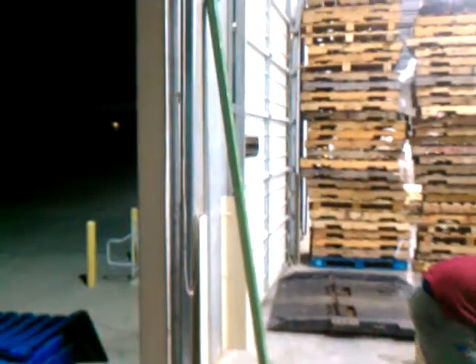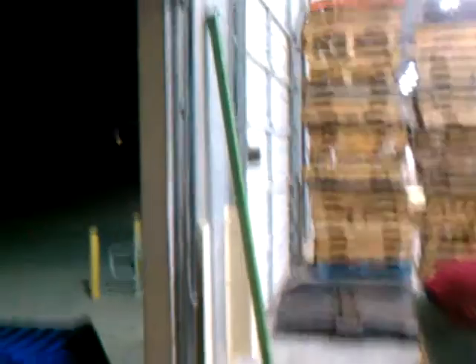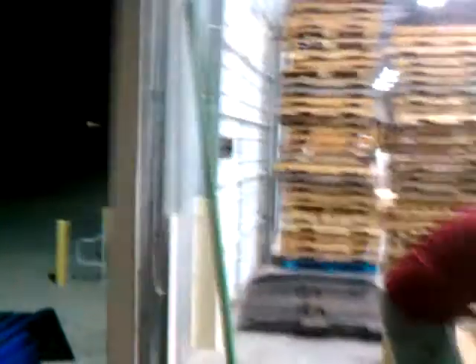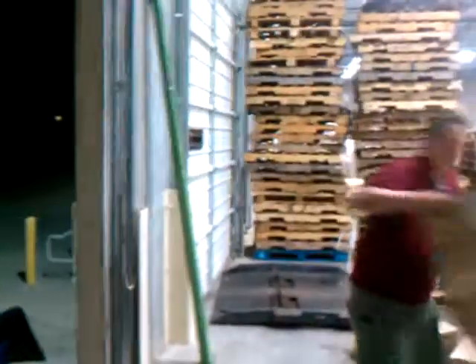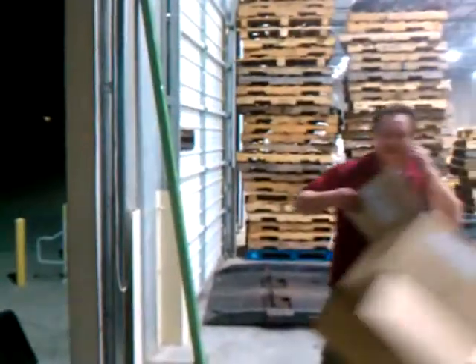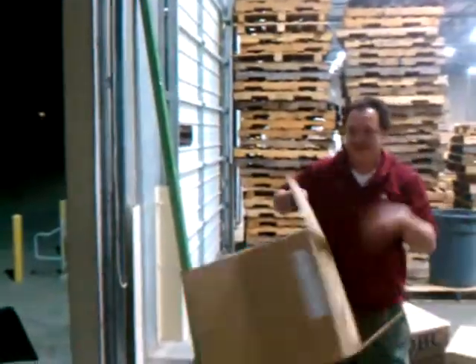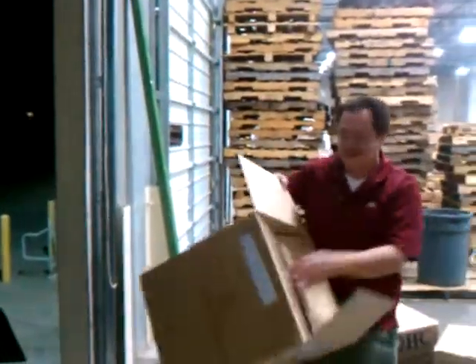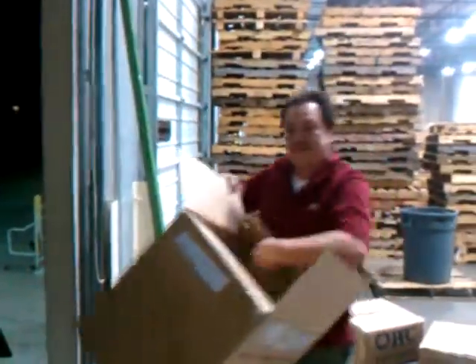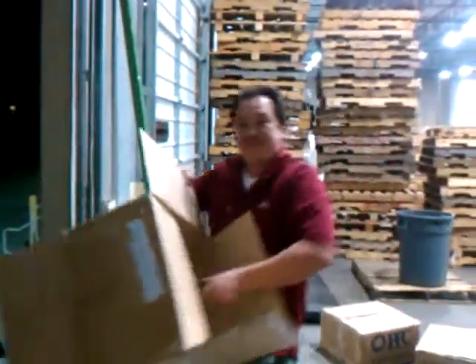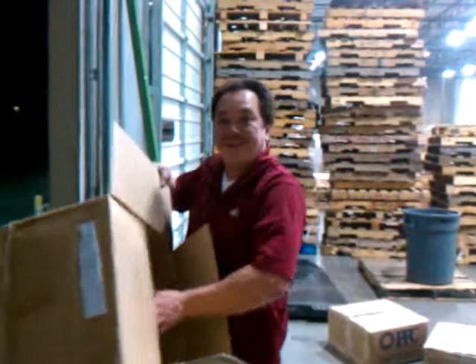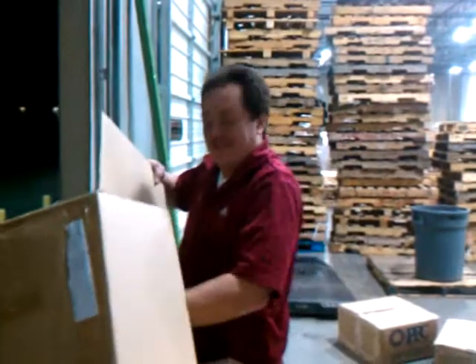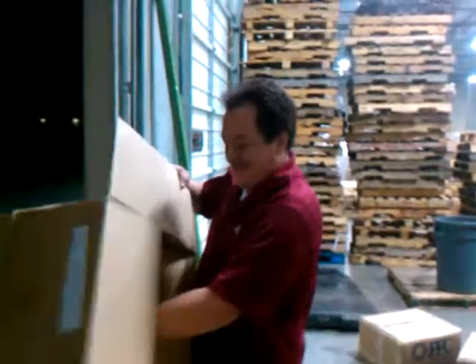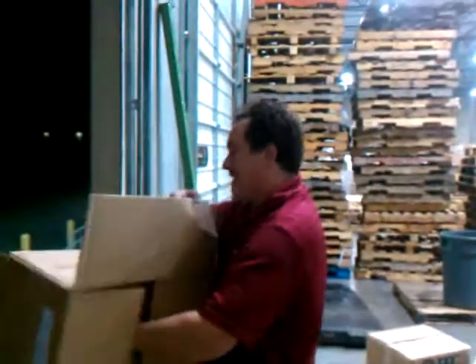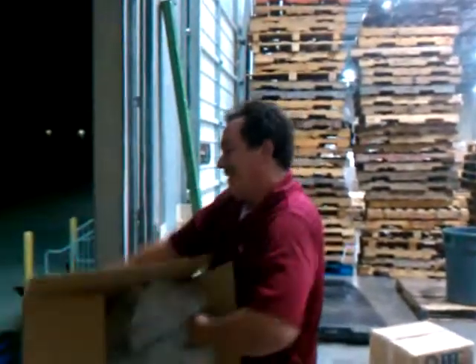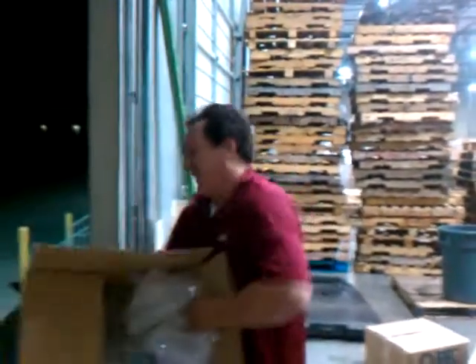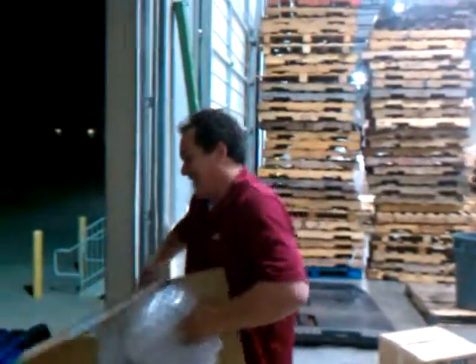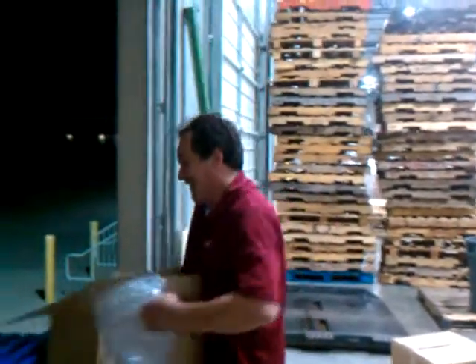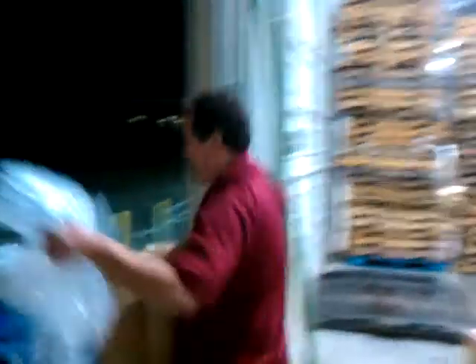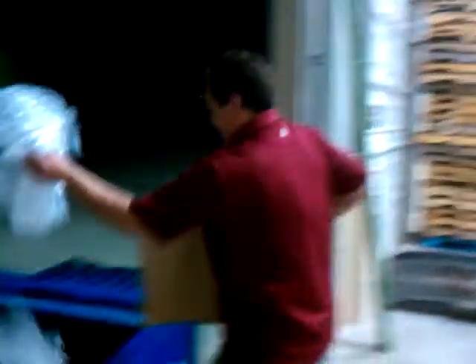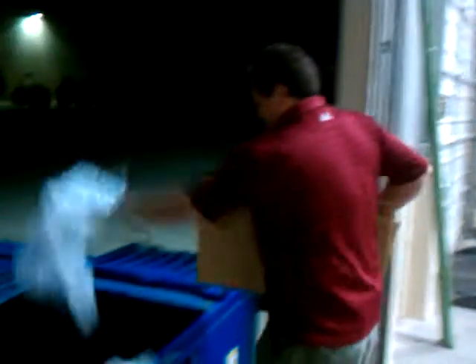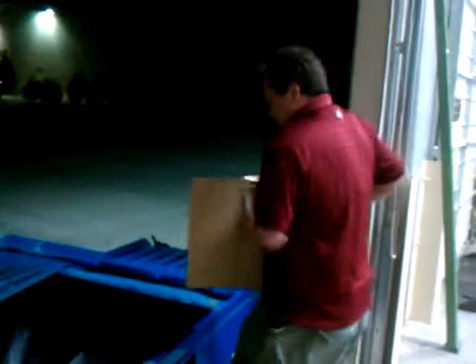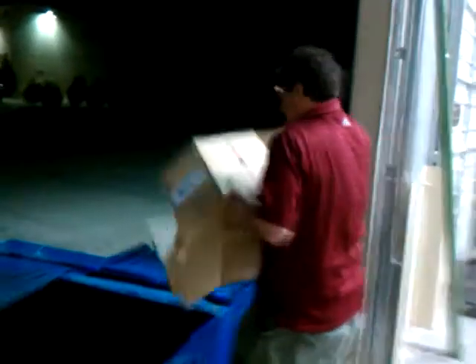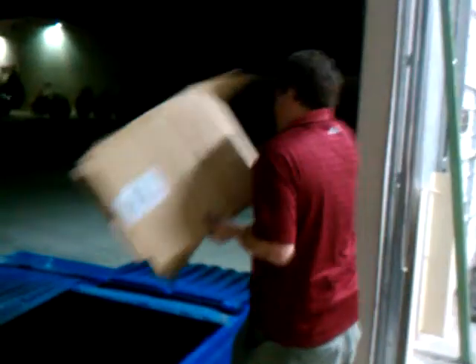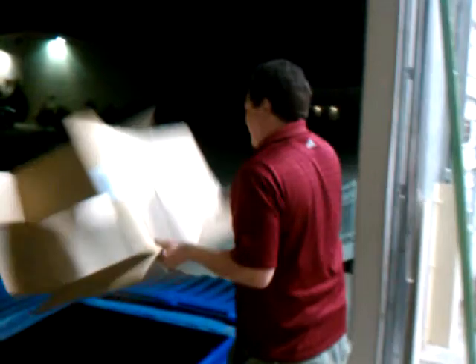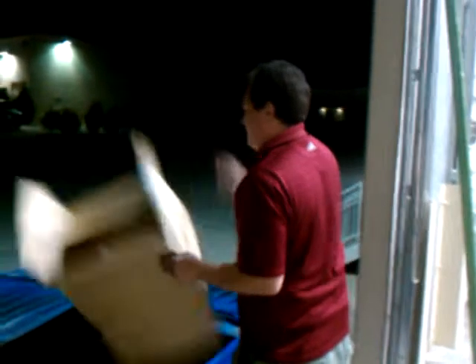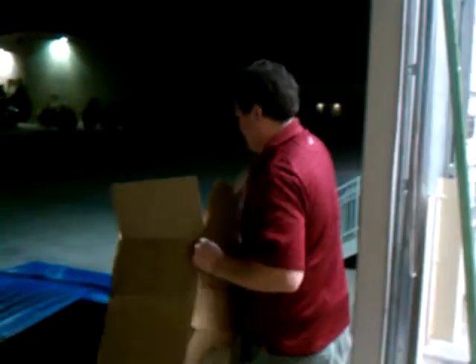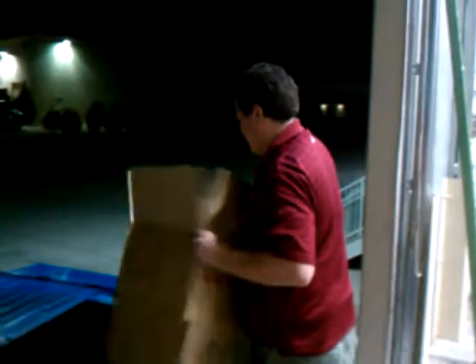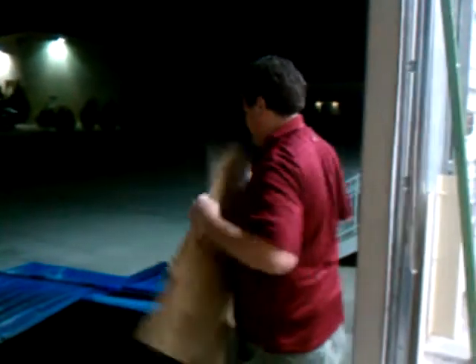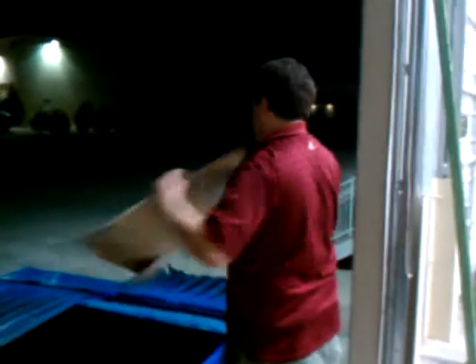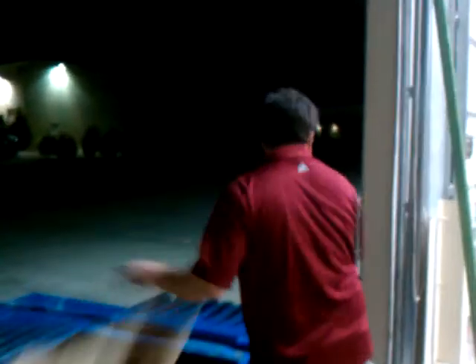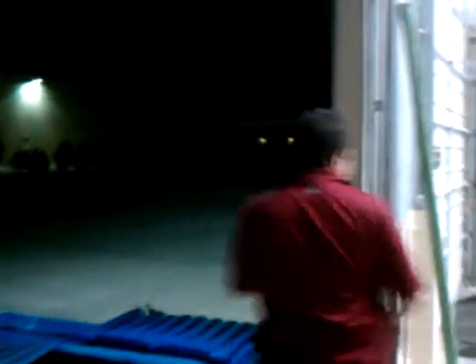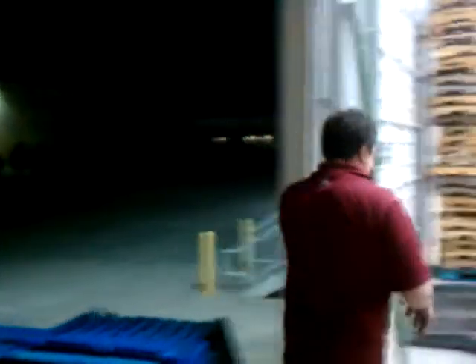Here we are at our DFH, March 9th. There's Mask Man doing the last little cleanup before the pick starts tomorrow morning.